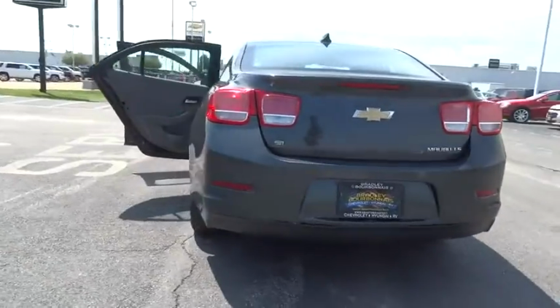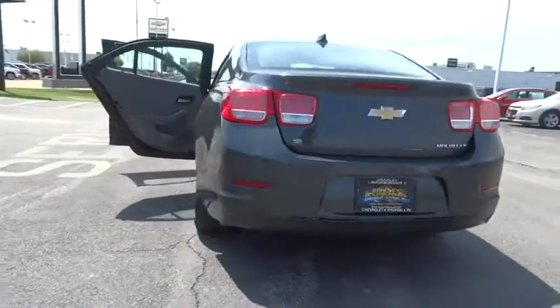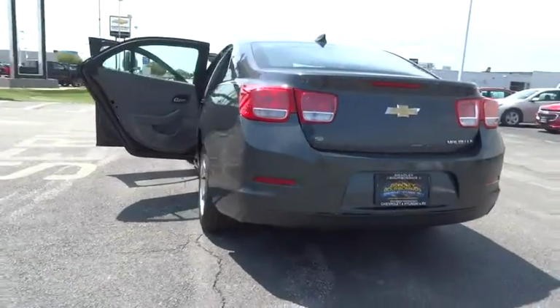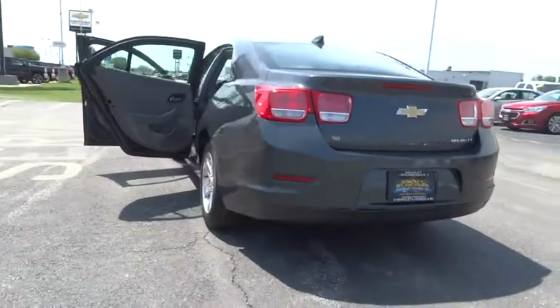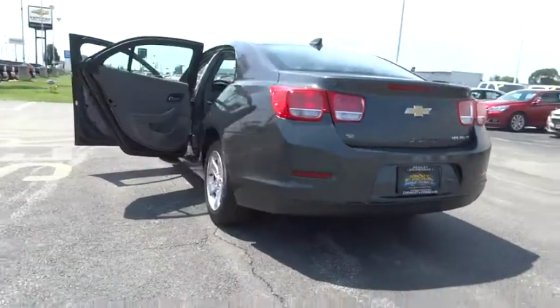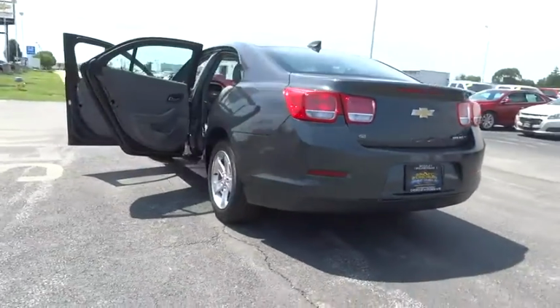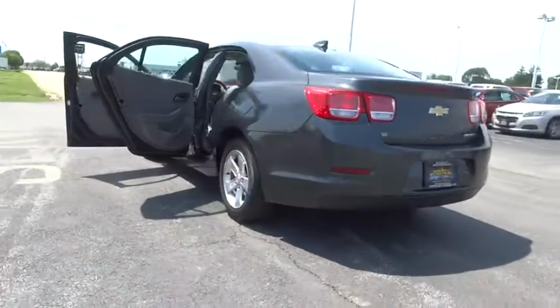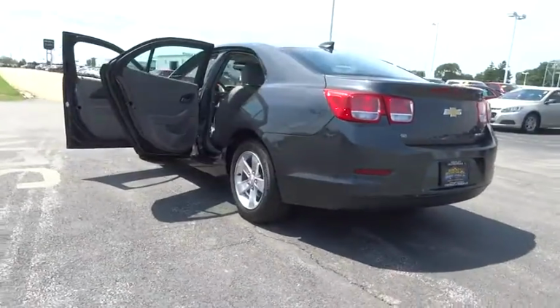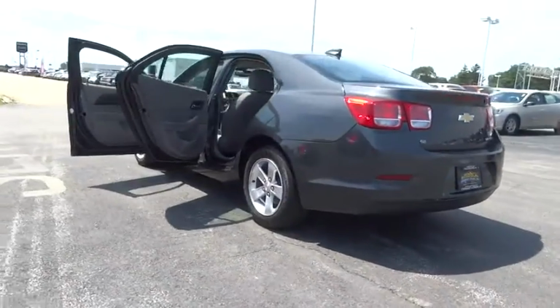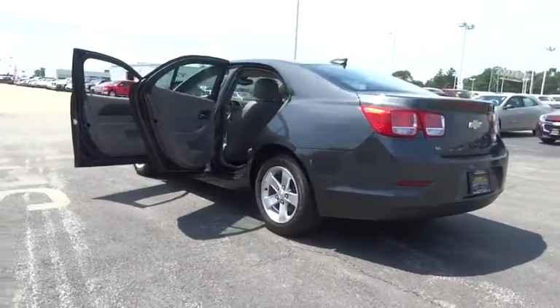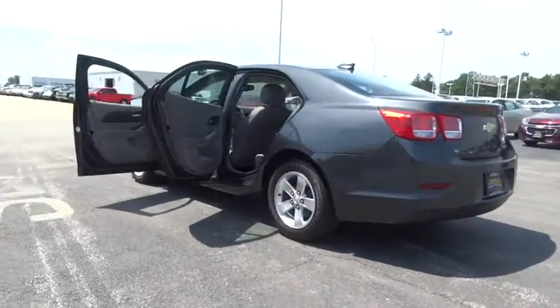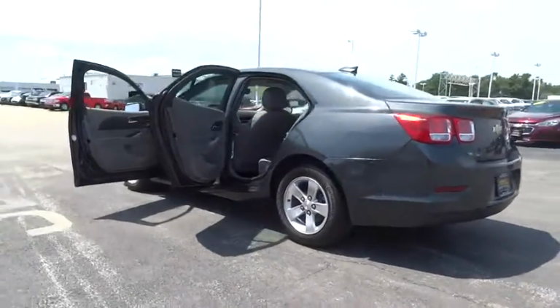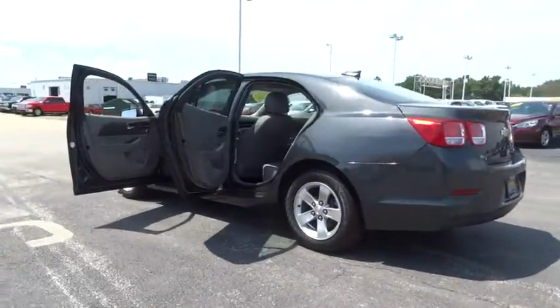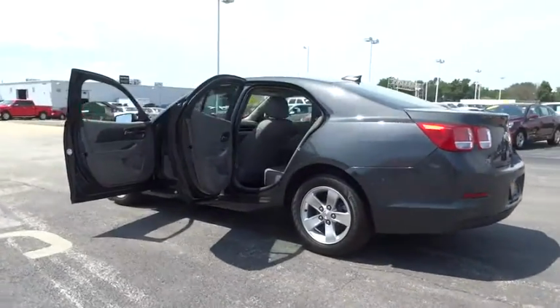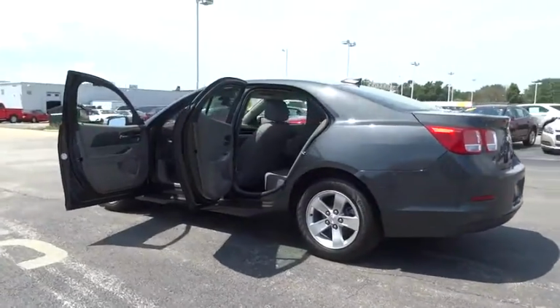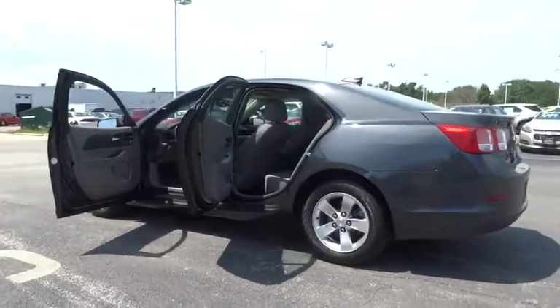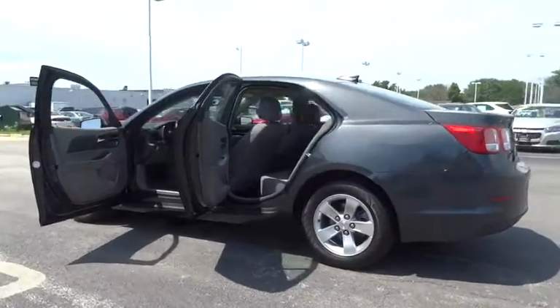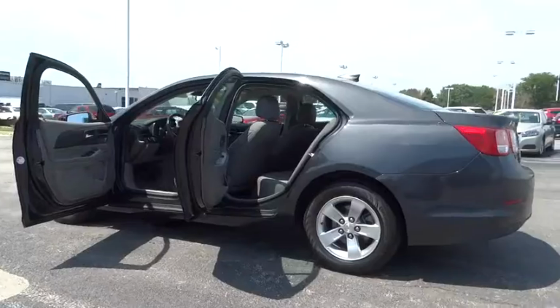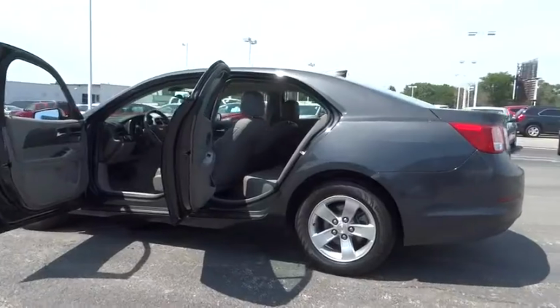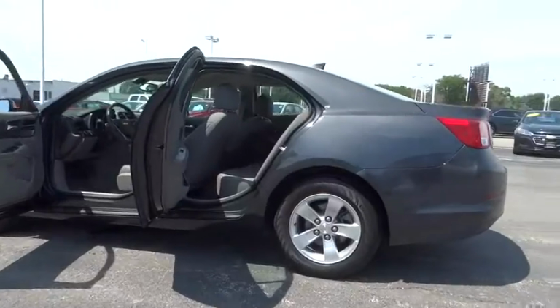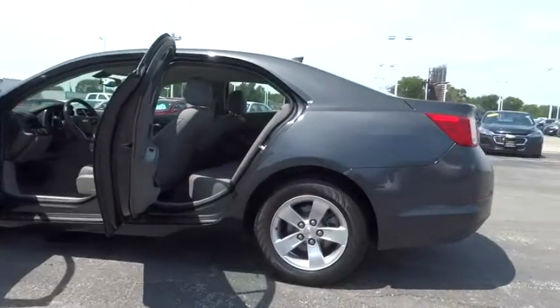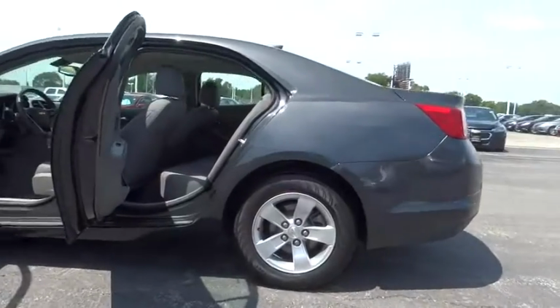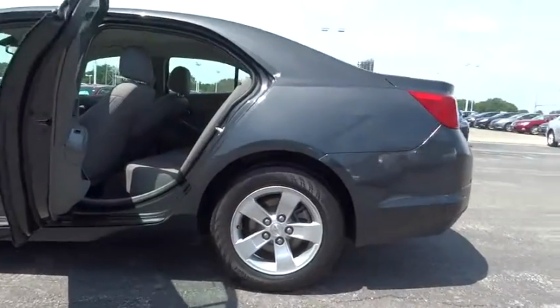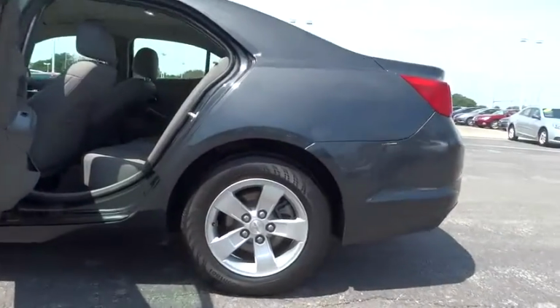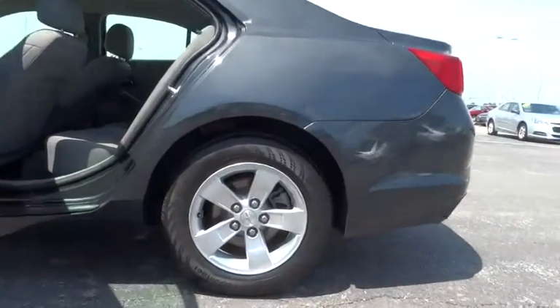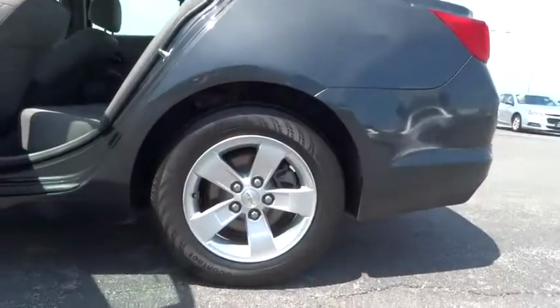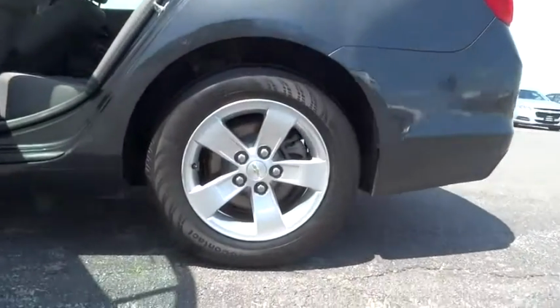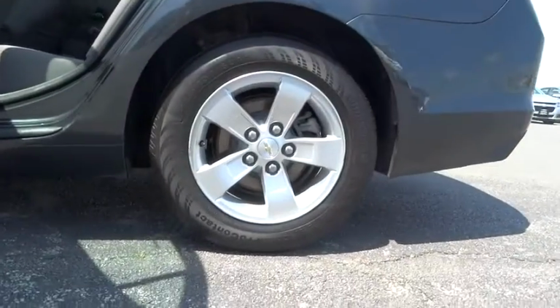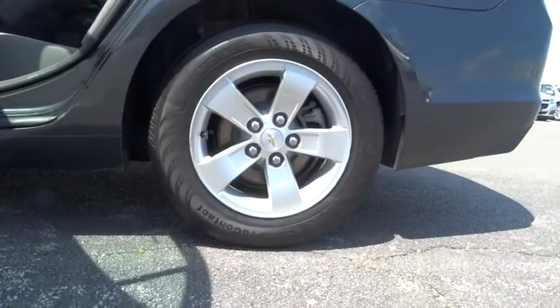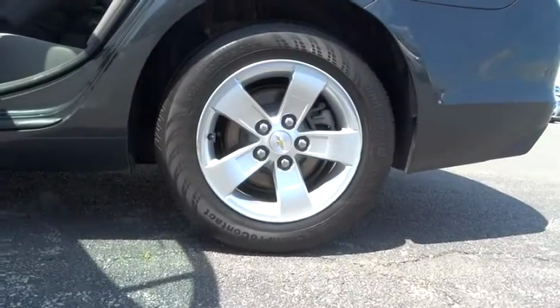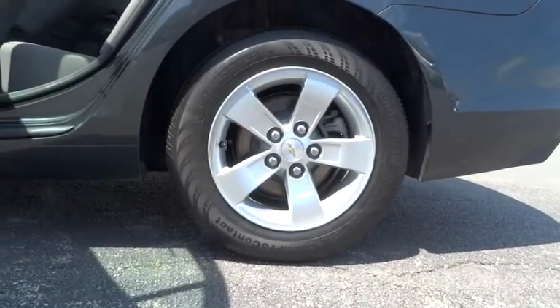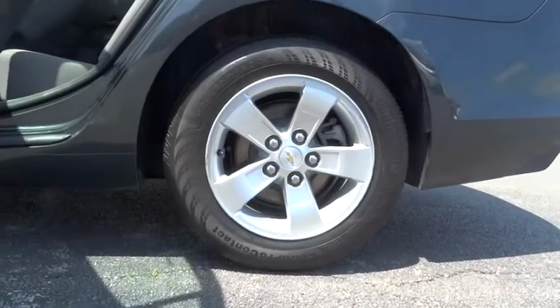Here are some of this vehicle's great options: AM FM stereo with CD player, four-piece floor mat set. Come take a test drive today.